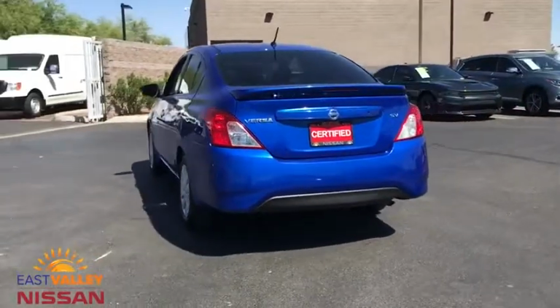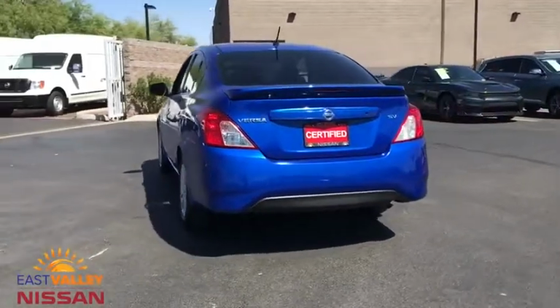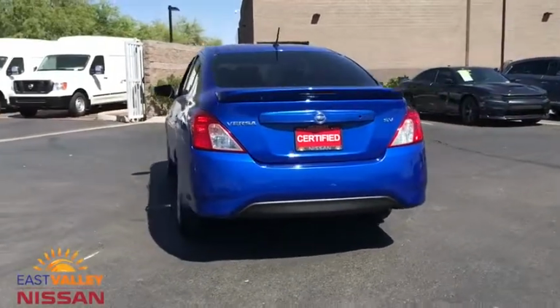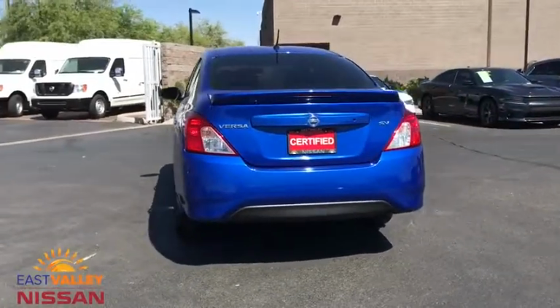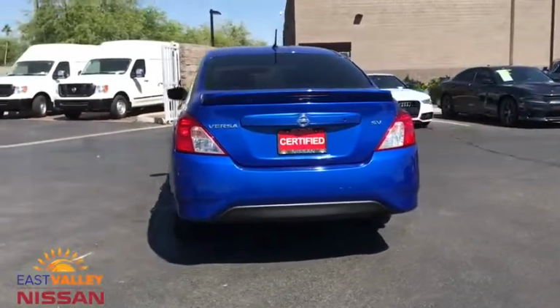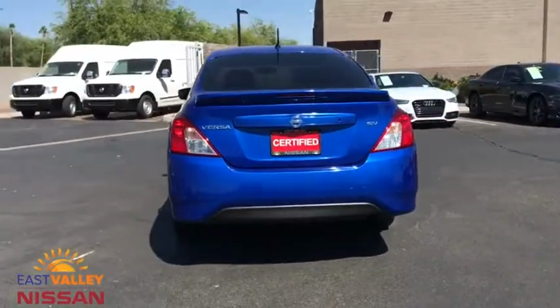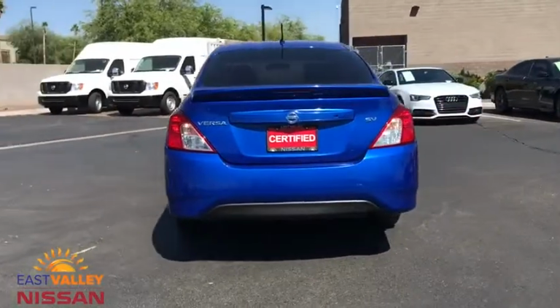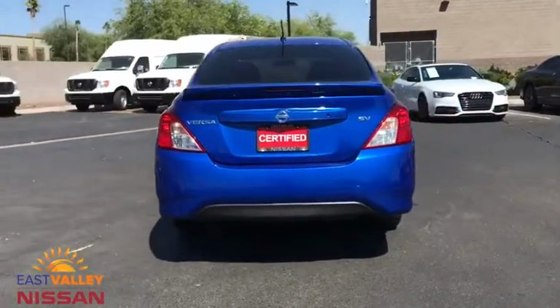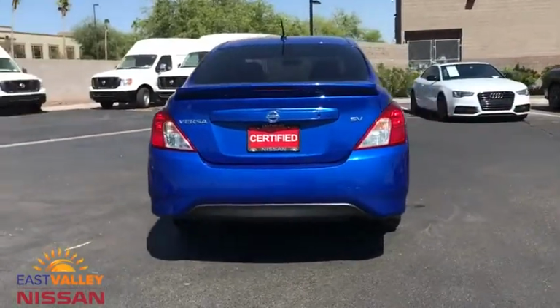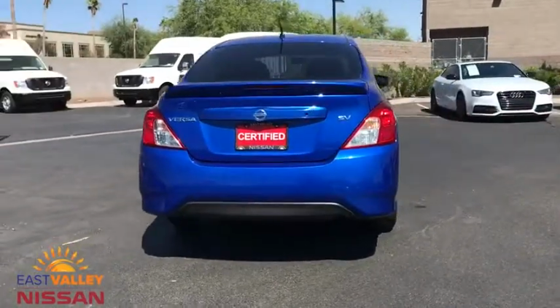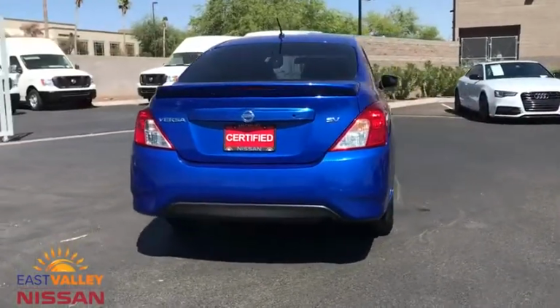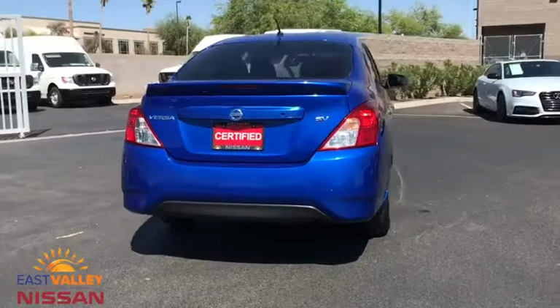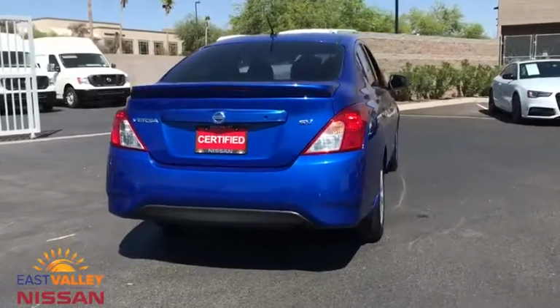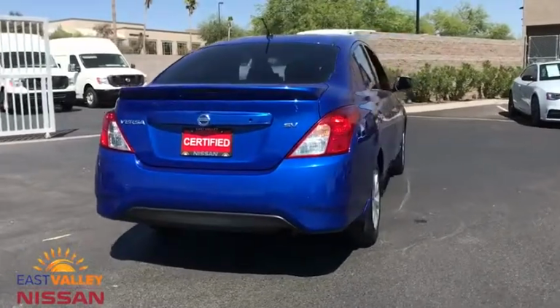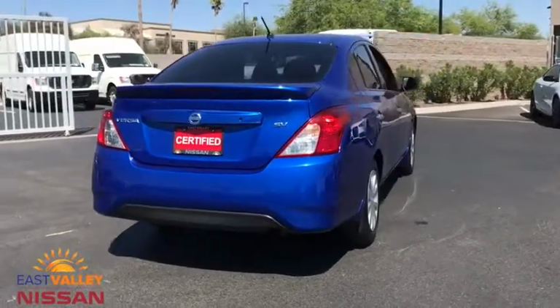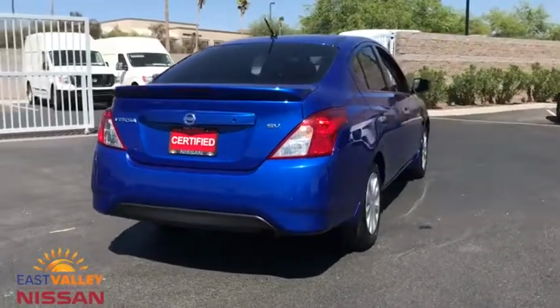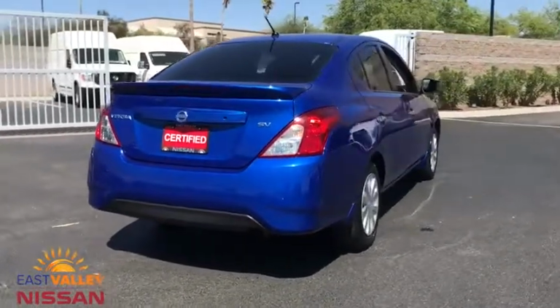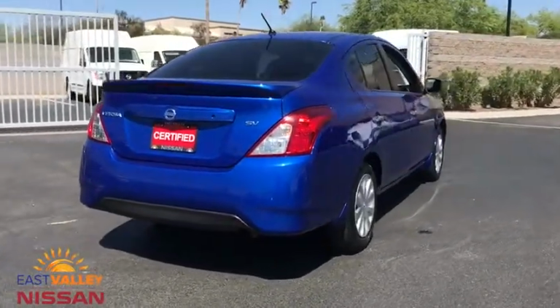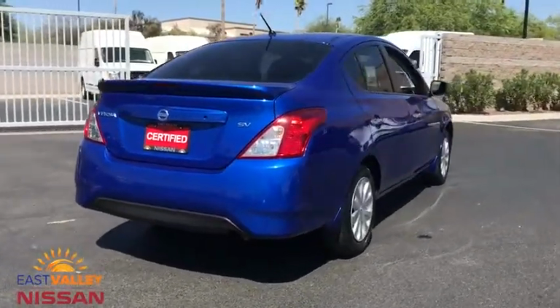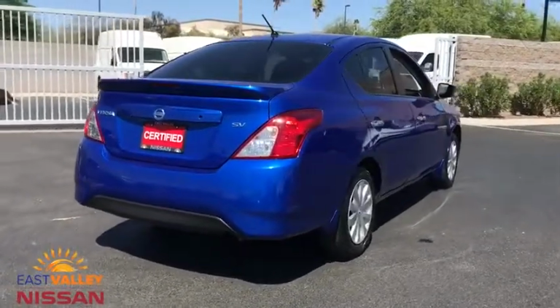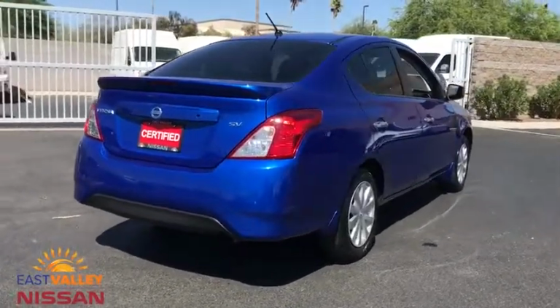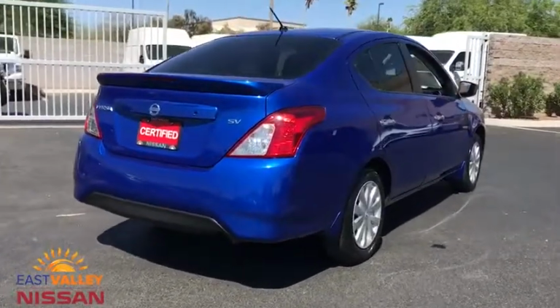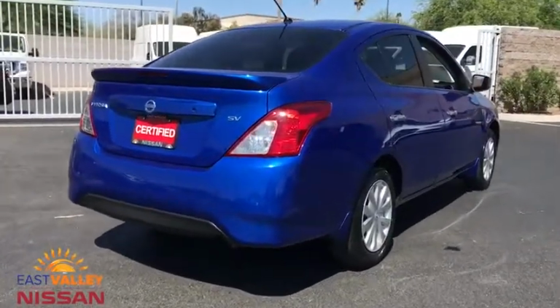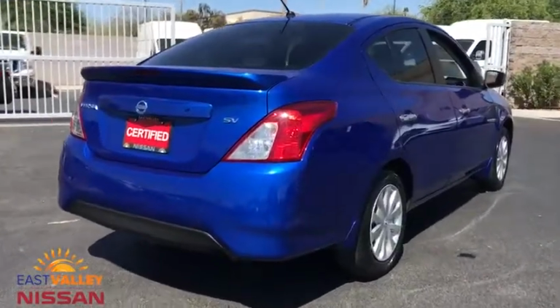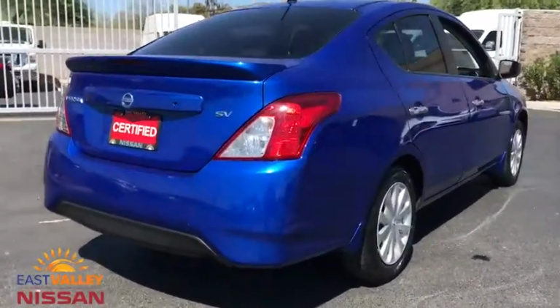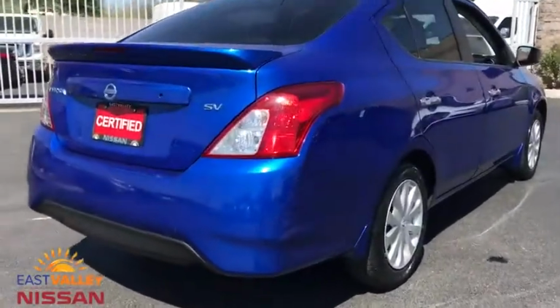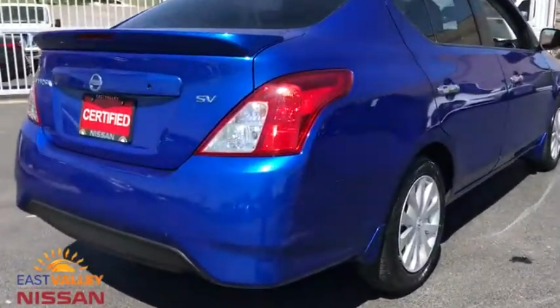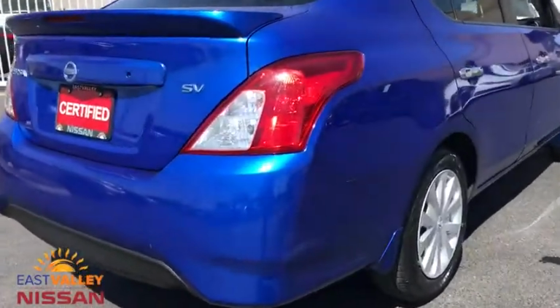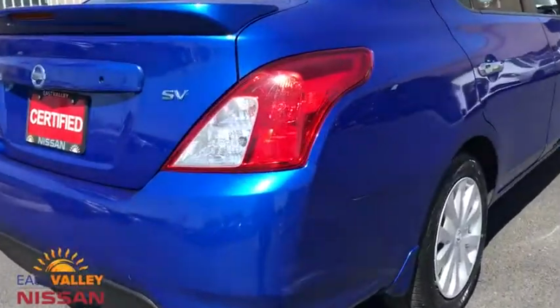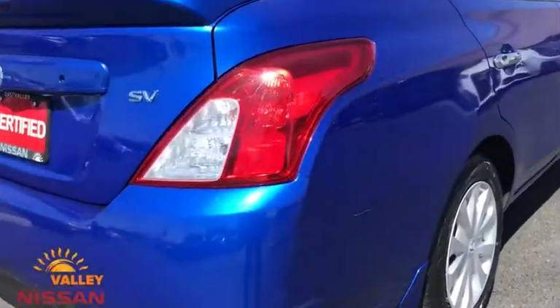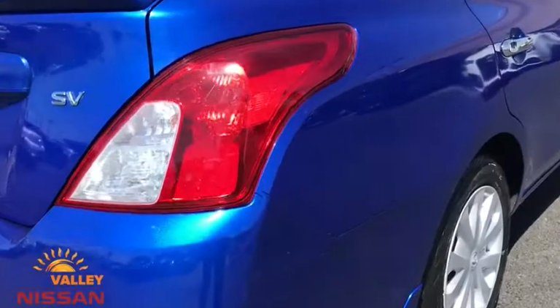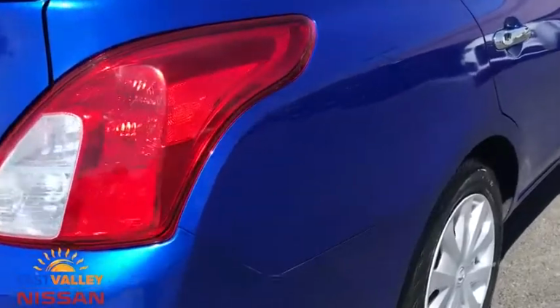Keyless entry, steering wheel audio controls, Bluetooth, power steering, adjustable steering wheel, cruise control, front-wheel drive, rear defrost.